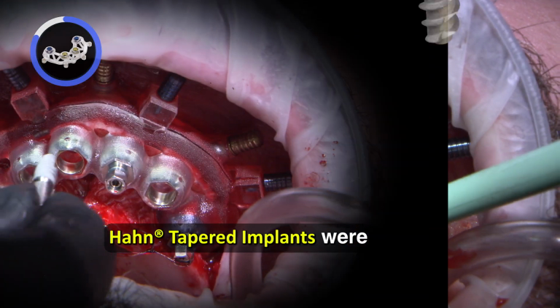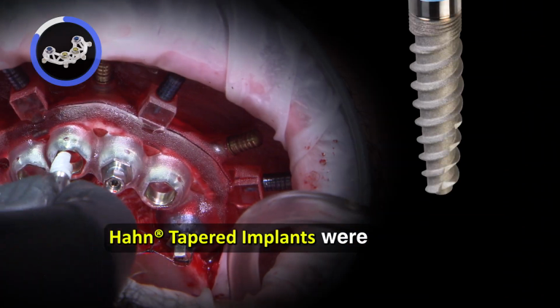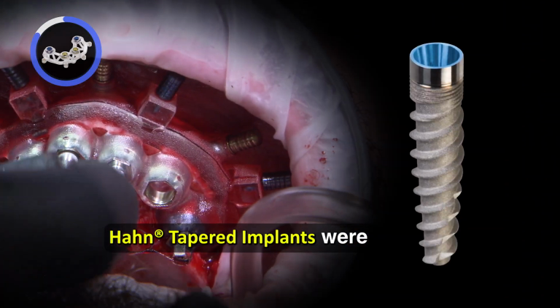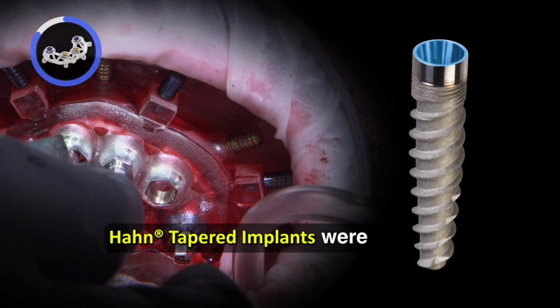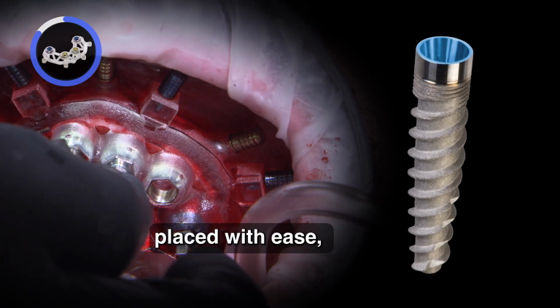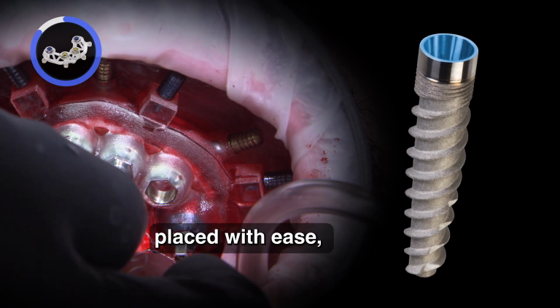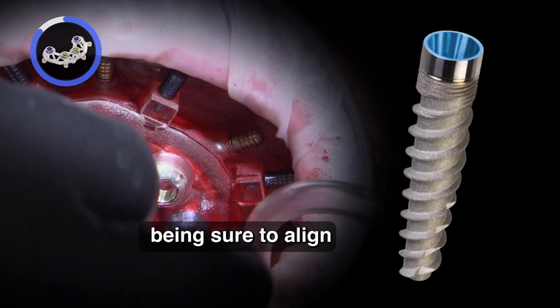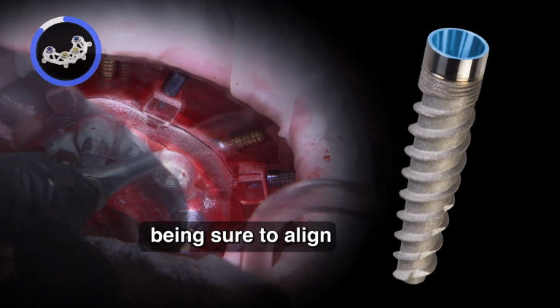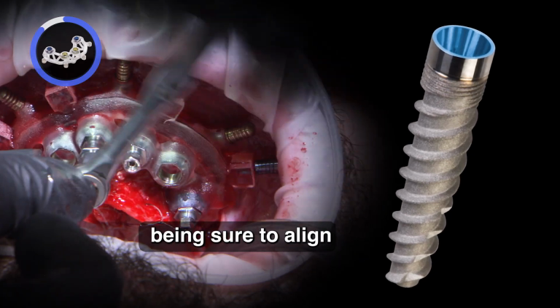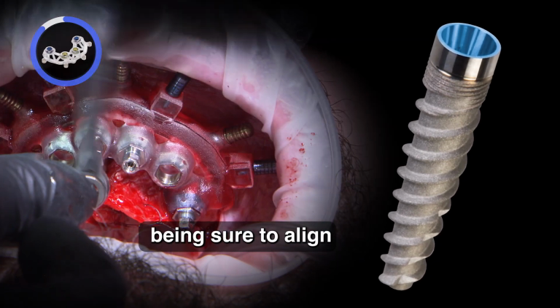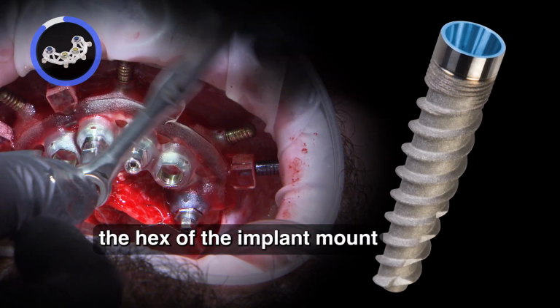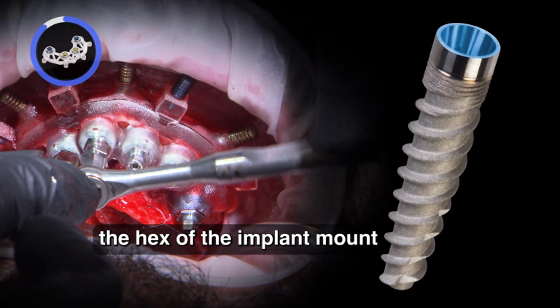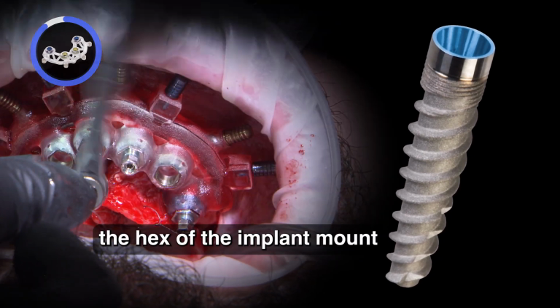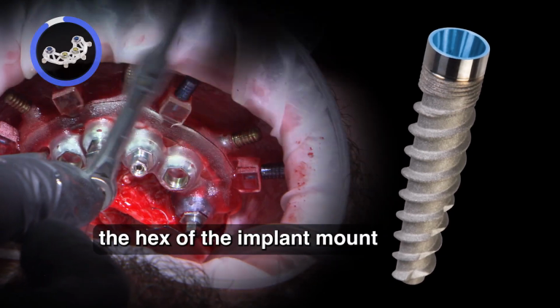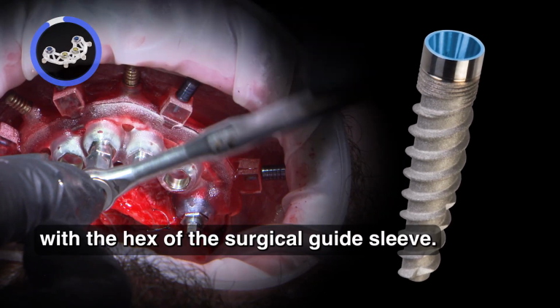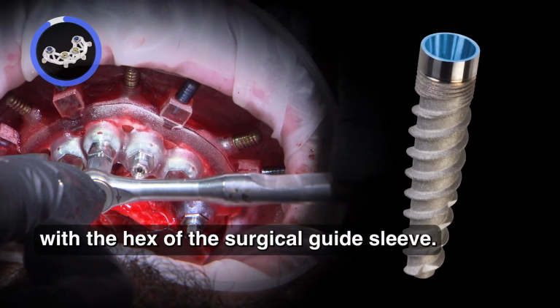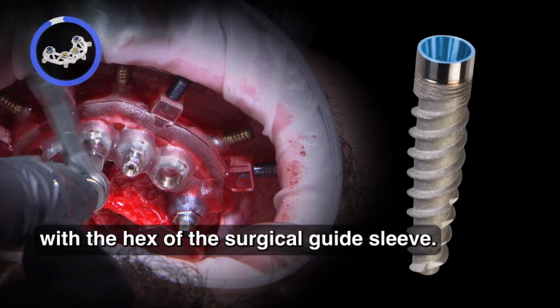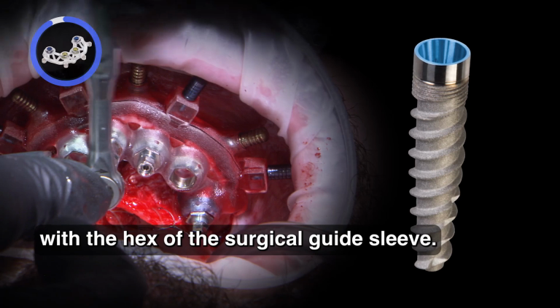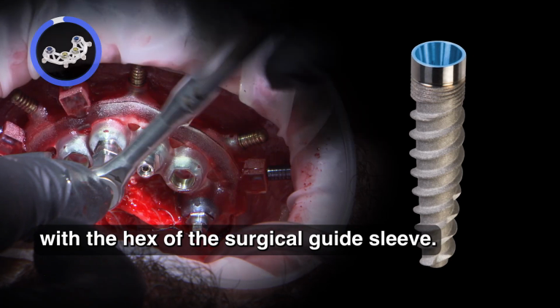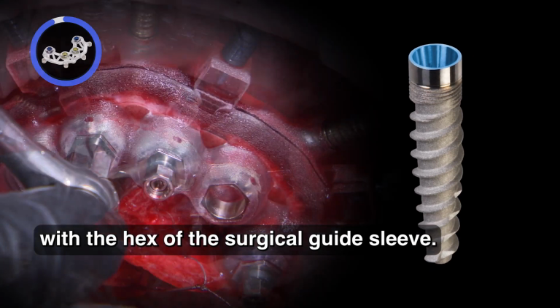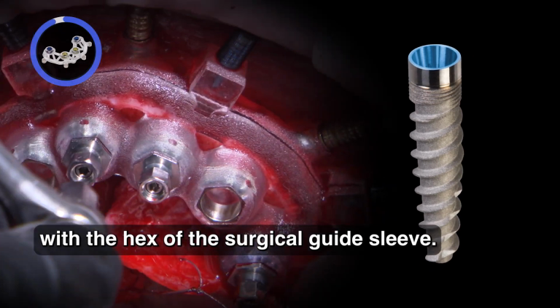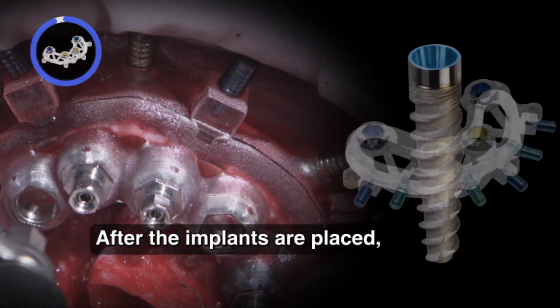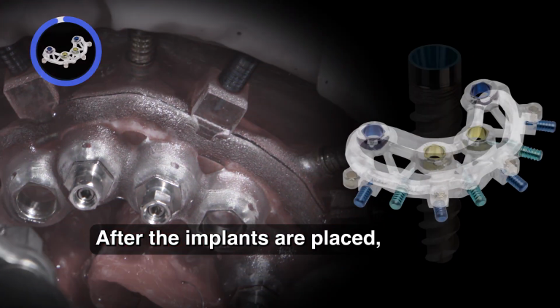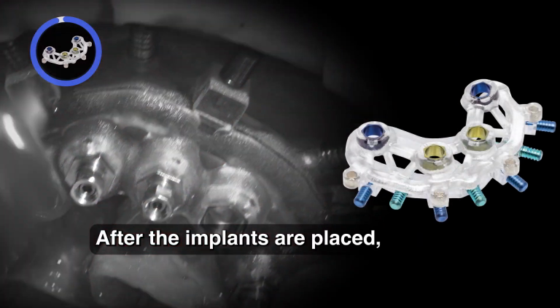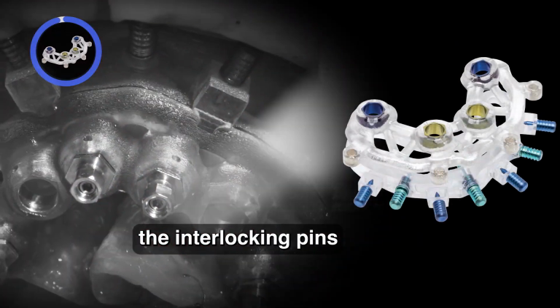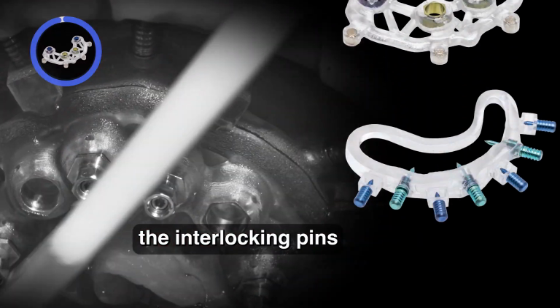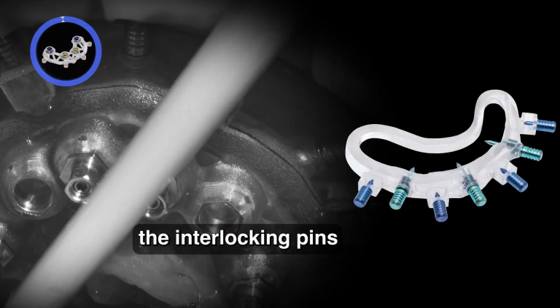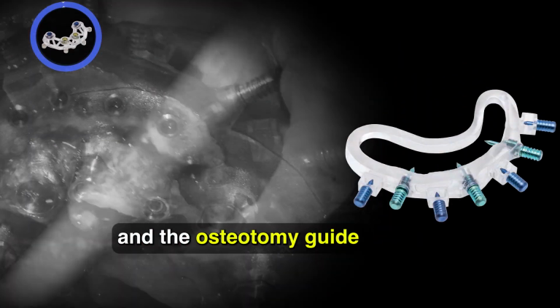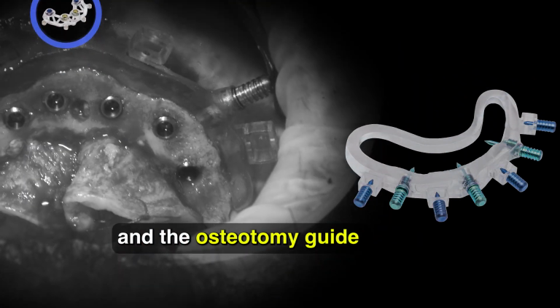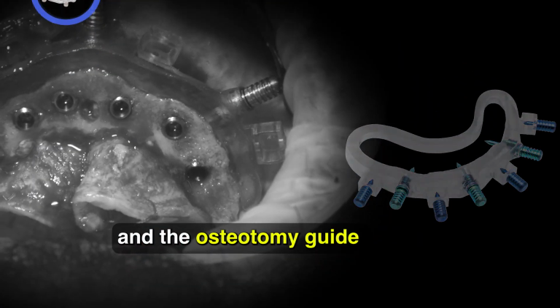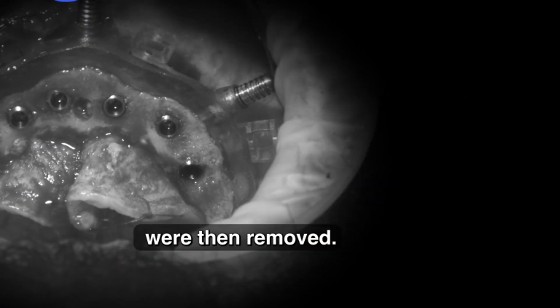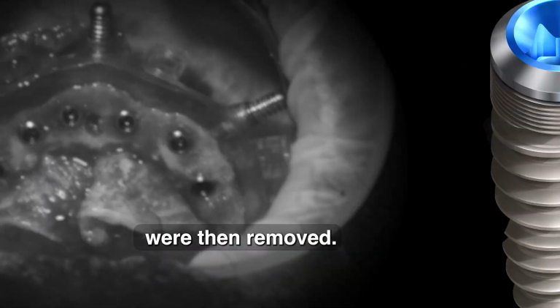Han tapered implants were placed with ease, being sure to align the hex of the implant mount with the hex of the surgical guide sleeve. After the implants were placed, the interlocking pins and the osteotomy guide were then removed.